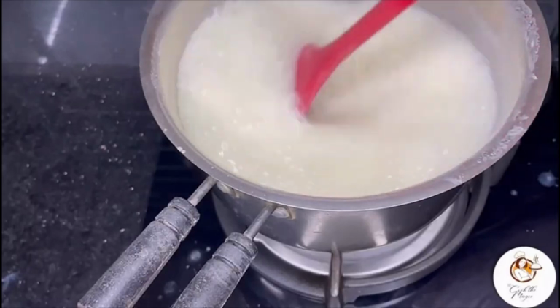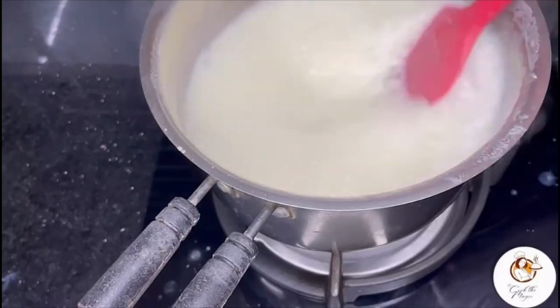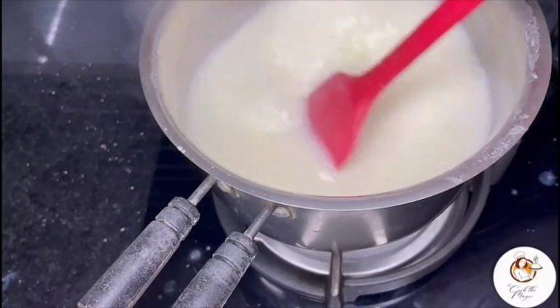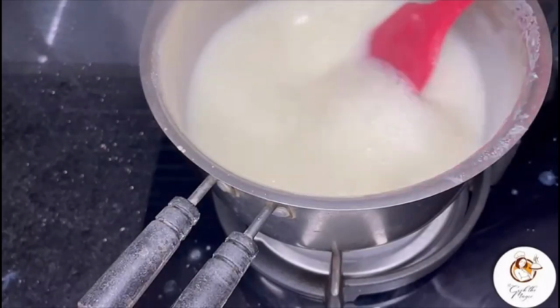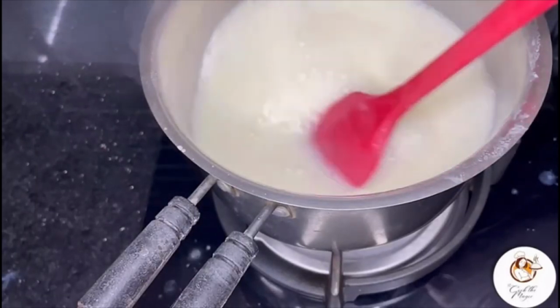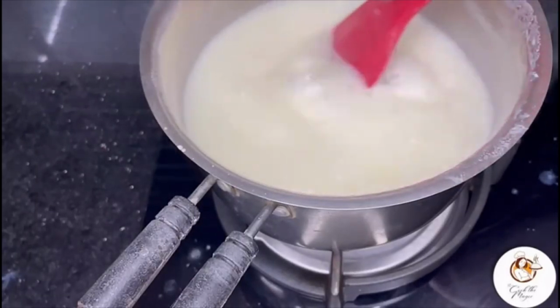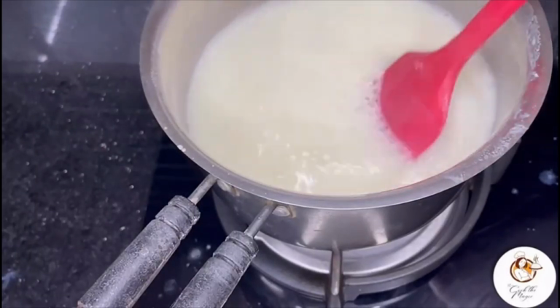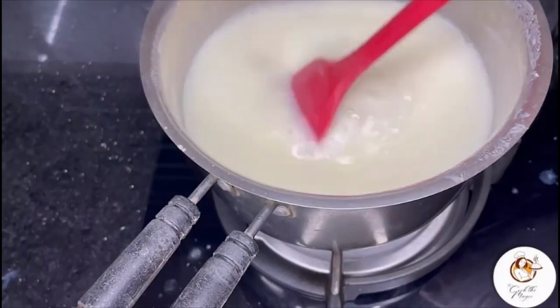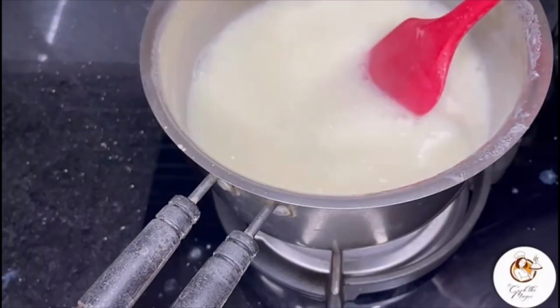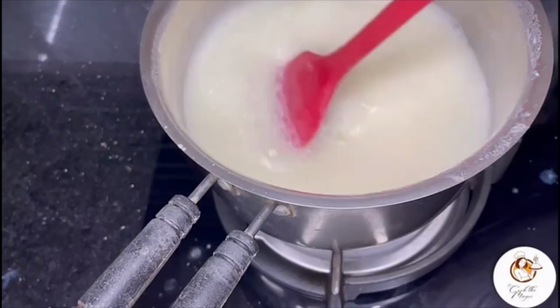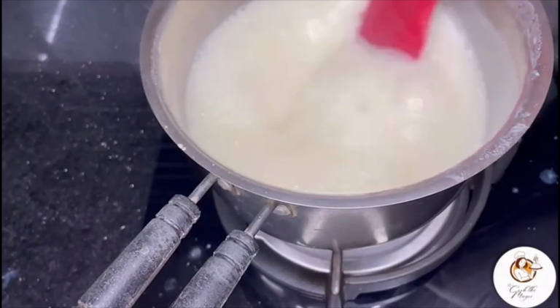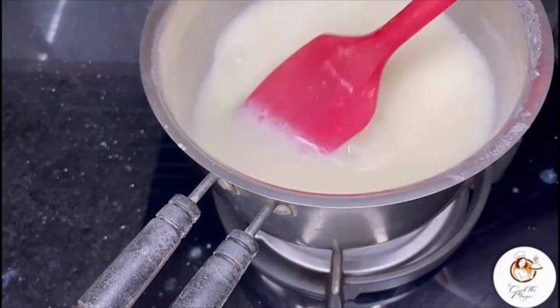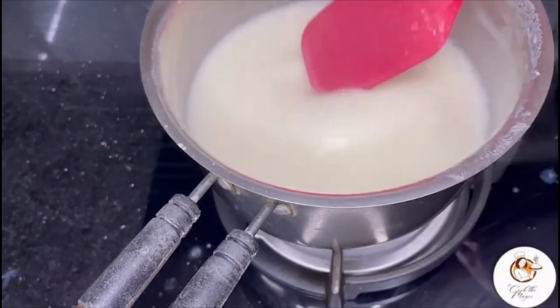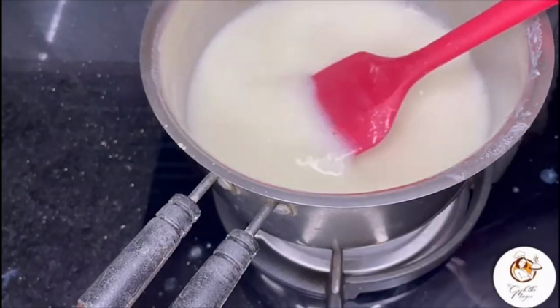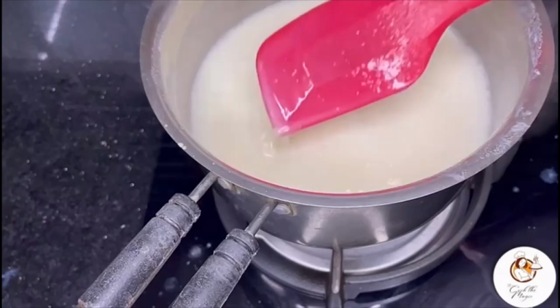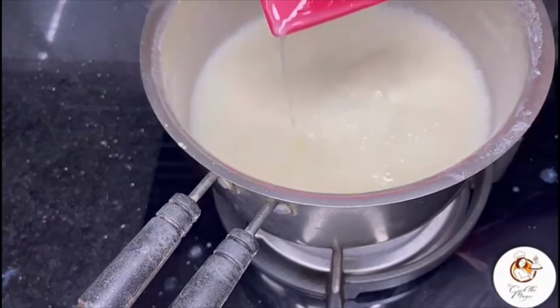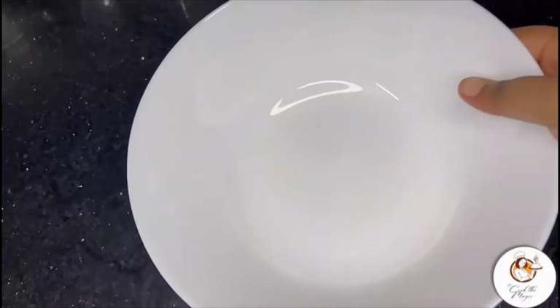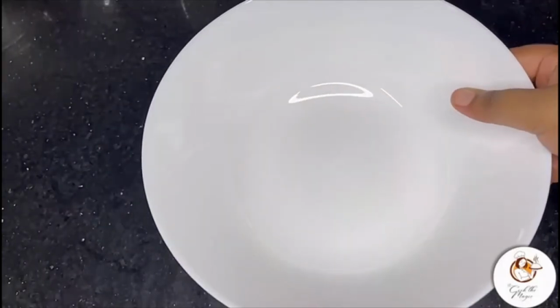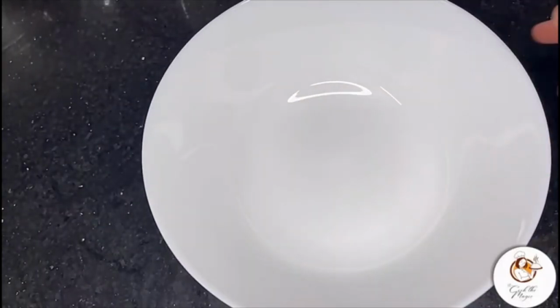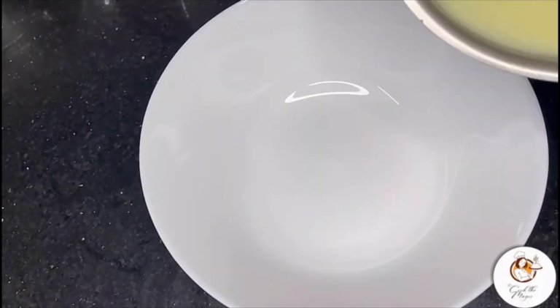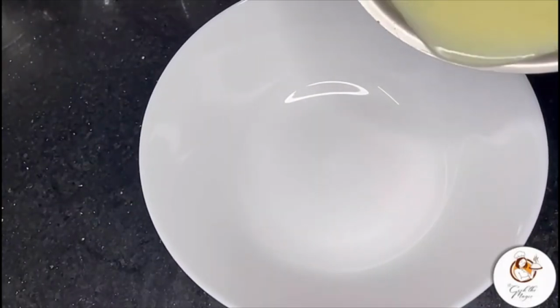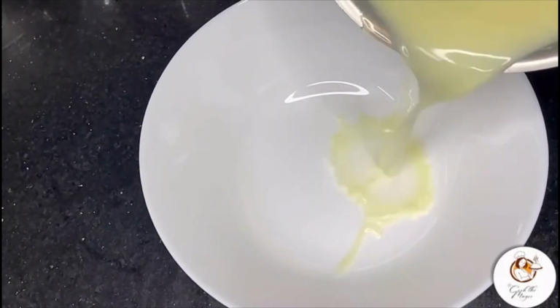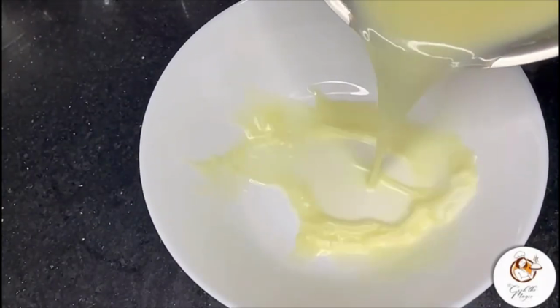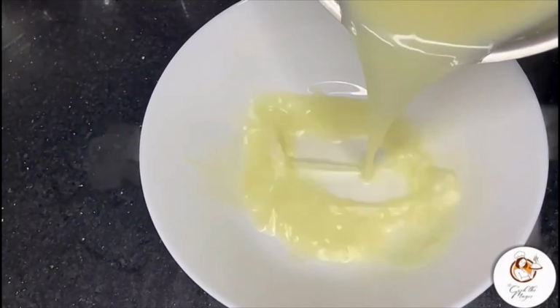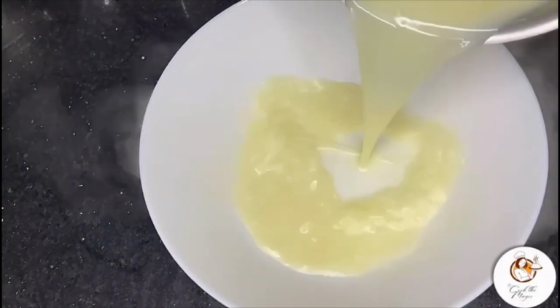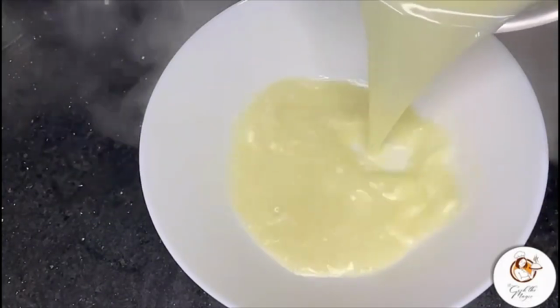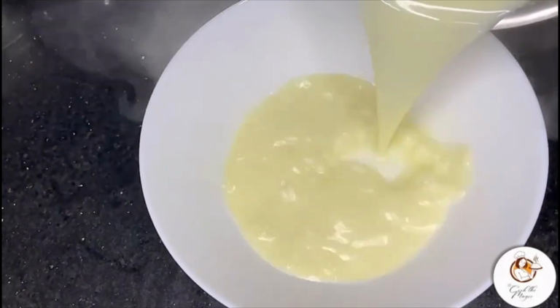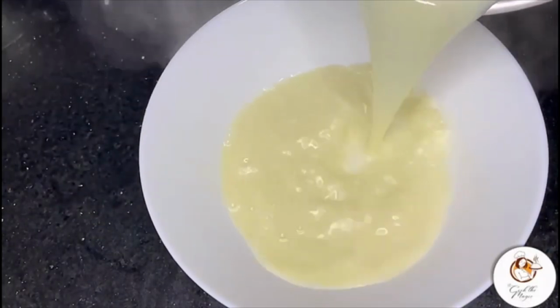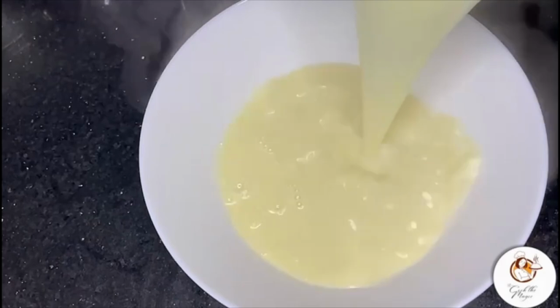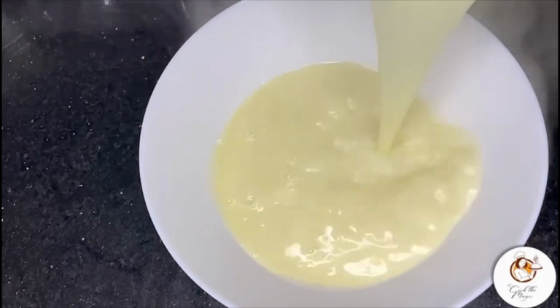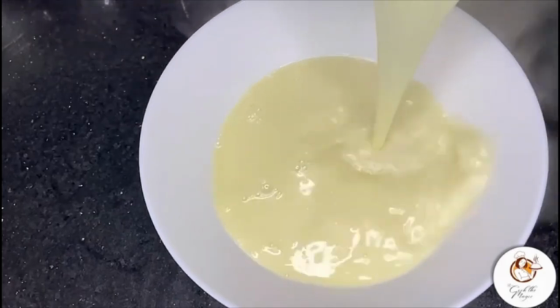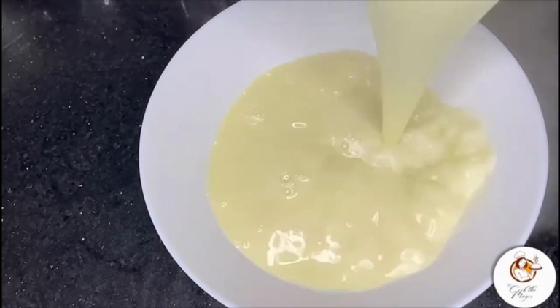Cook till the texture turns creamy. Instead of this you can even add condensed milk, but if in case you do not have condensed milk, you can try this method.